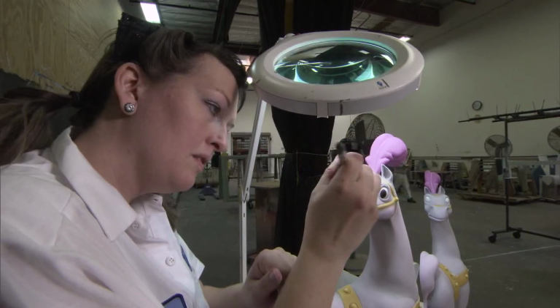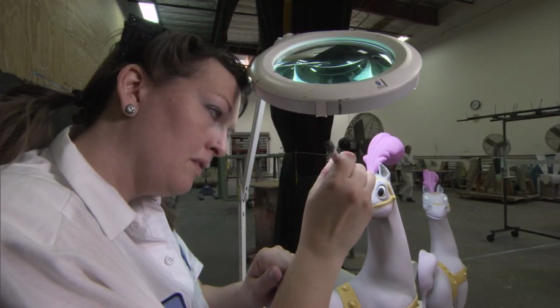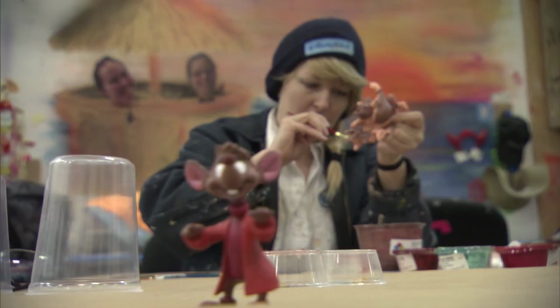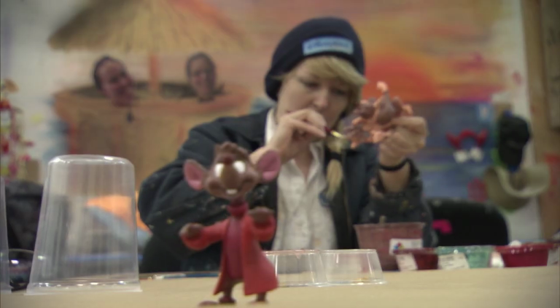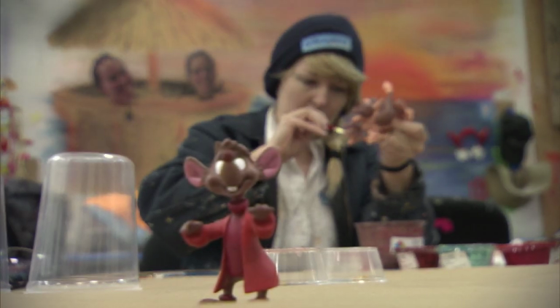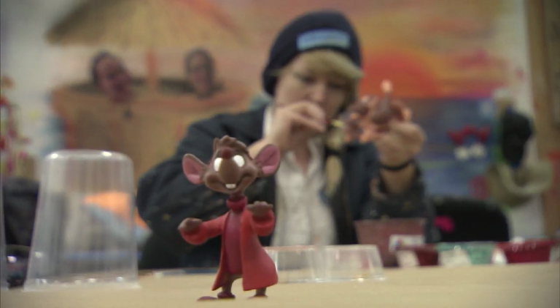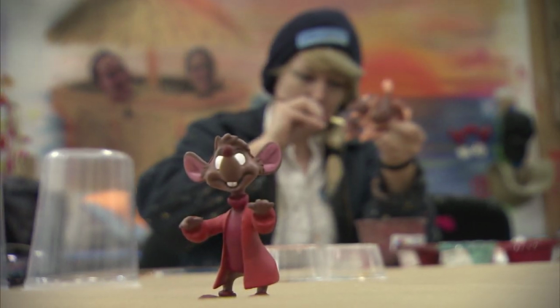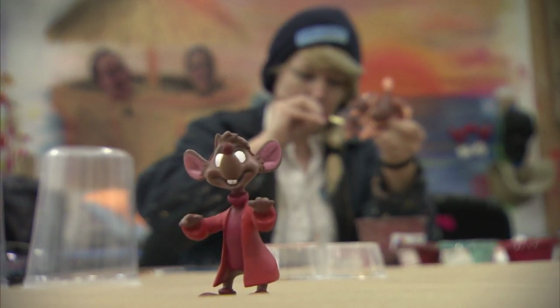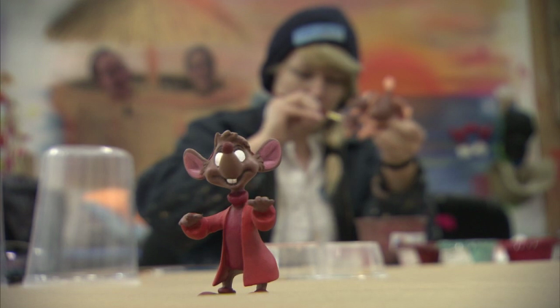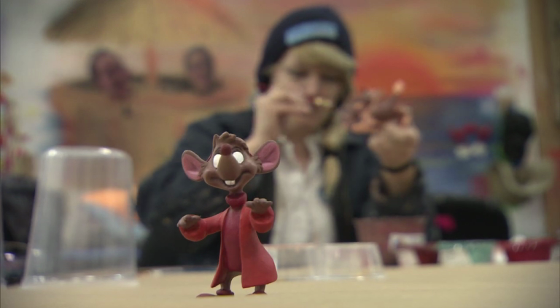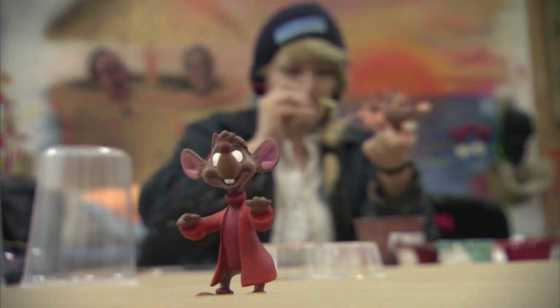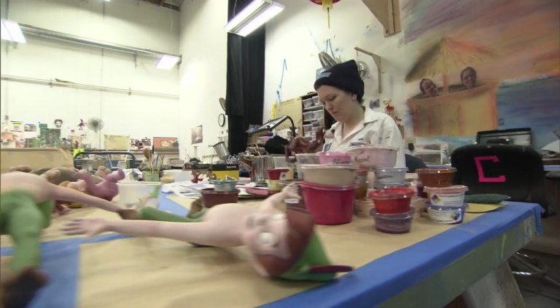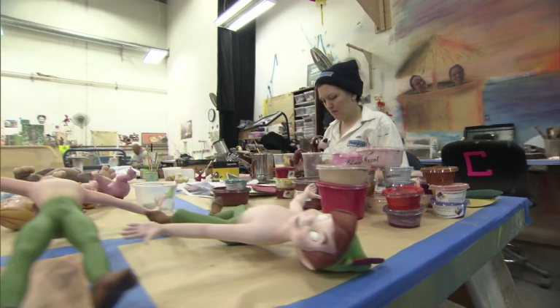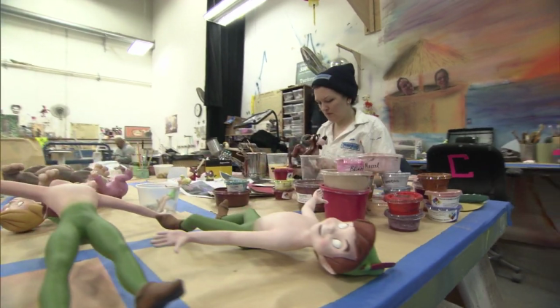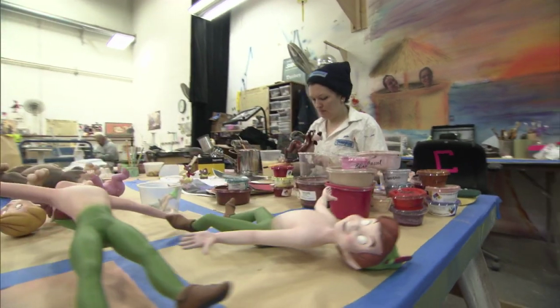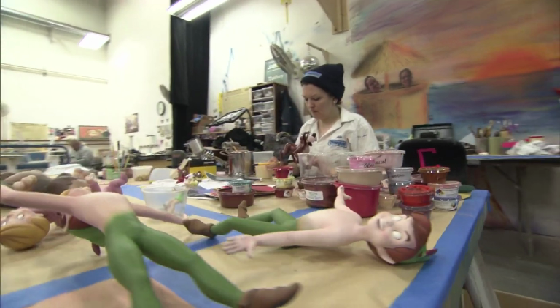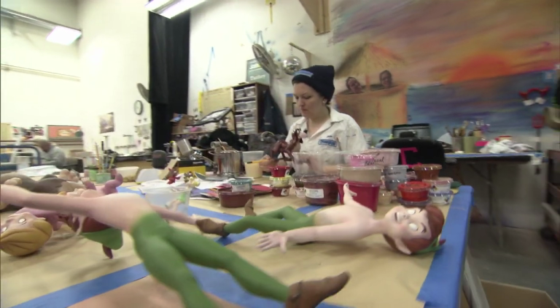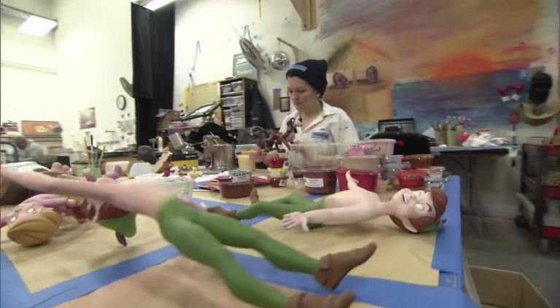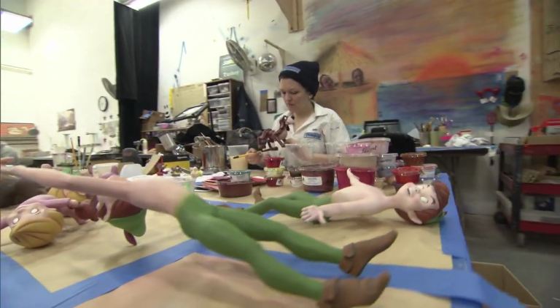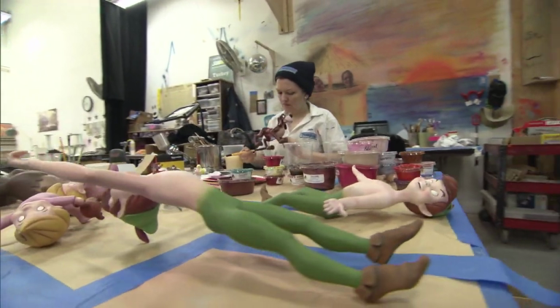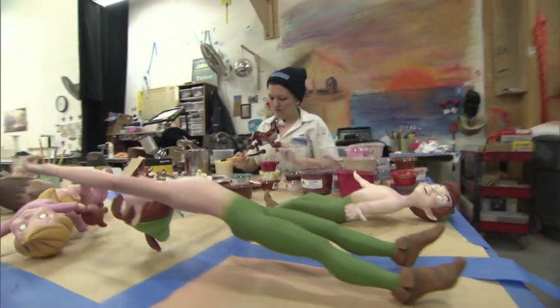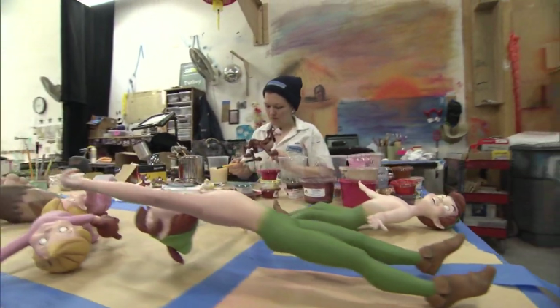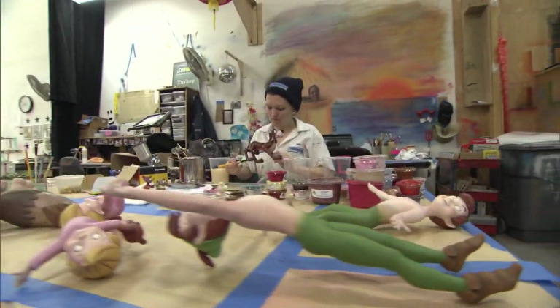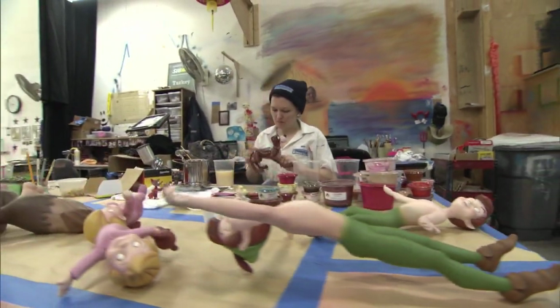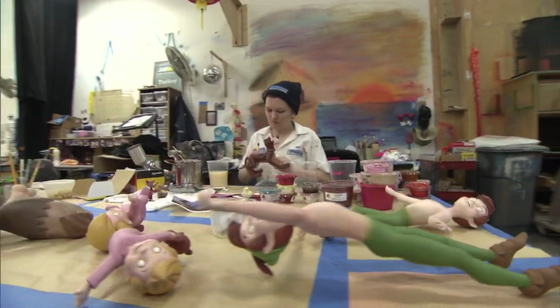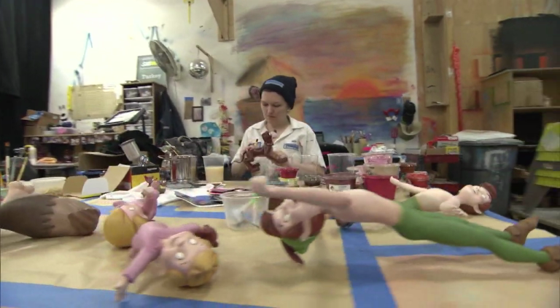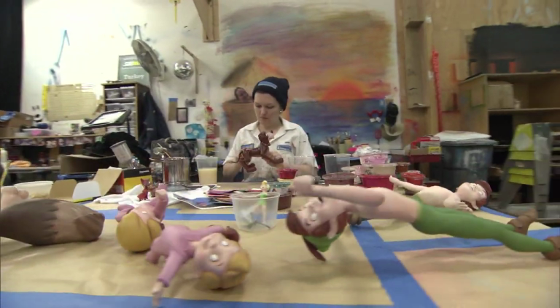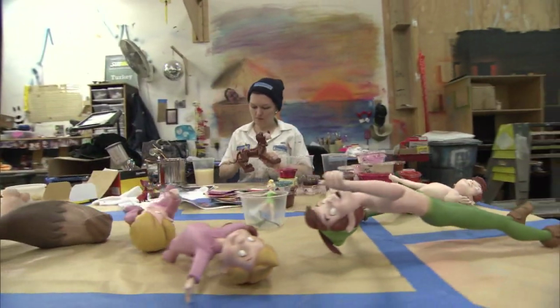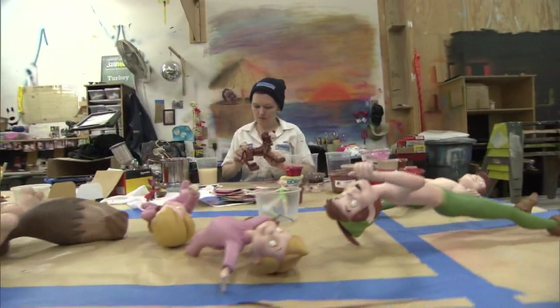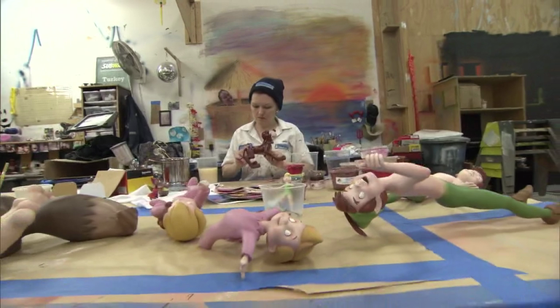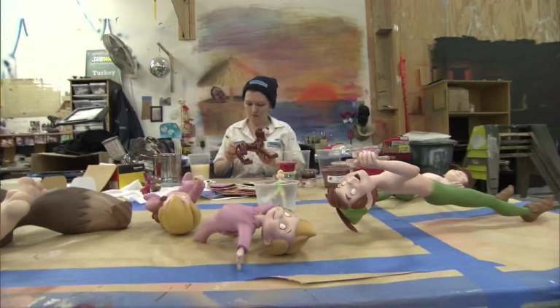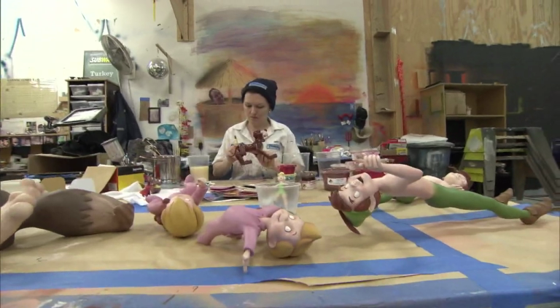We never paint the pupils on the figures. We always save those for last so we can make sure that they're looking exactly in the direction we want them to look.